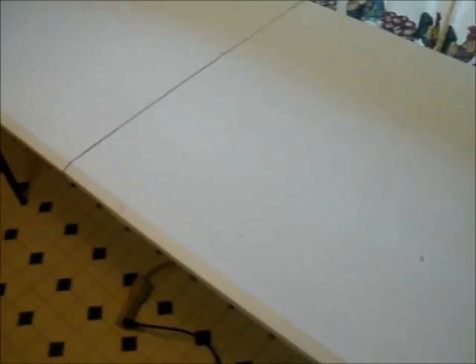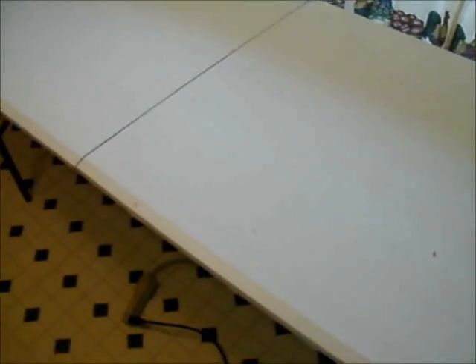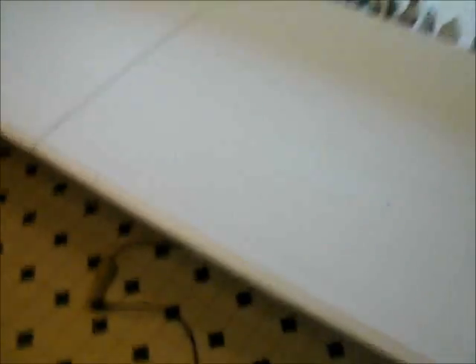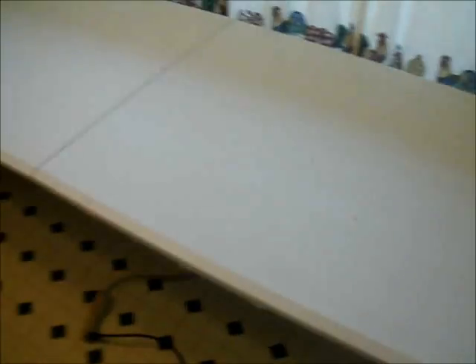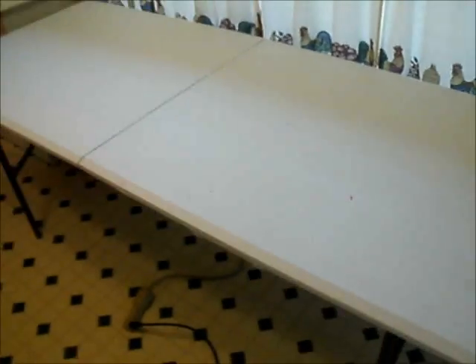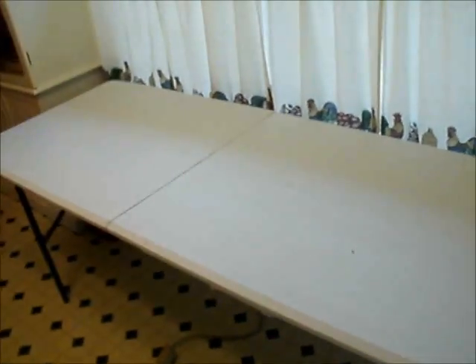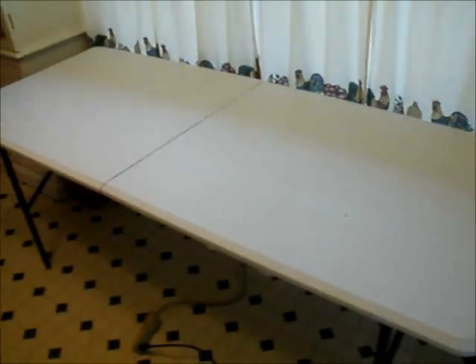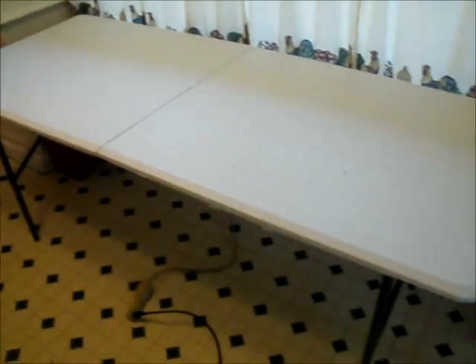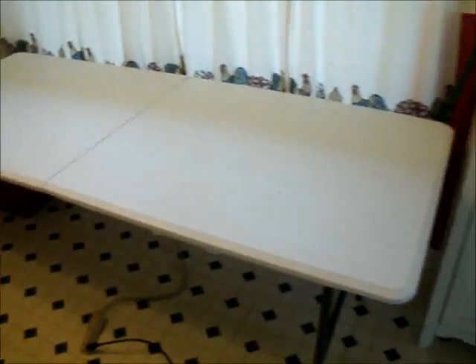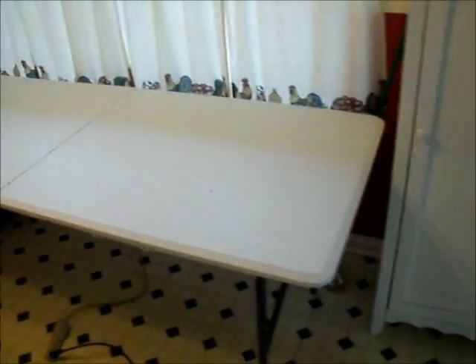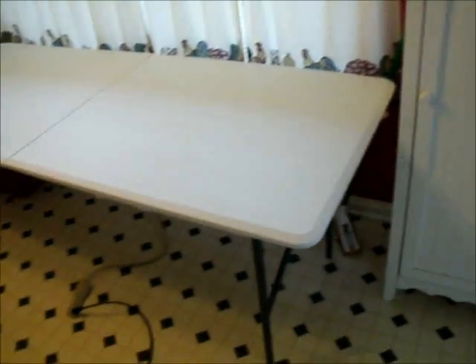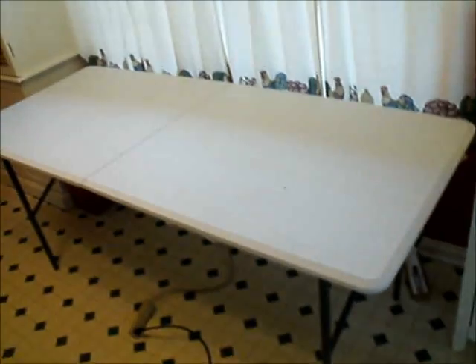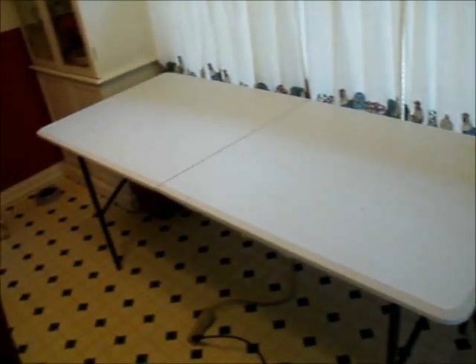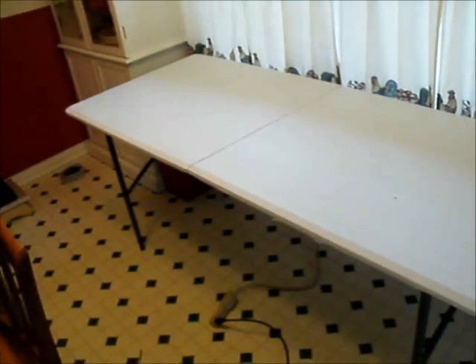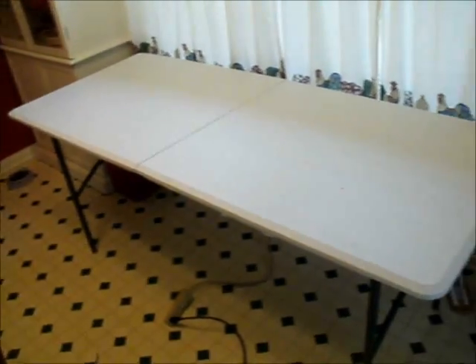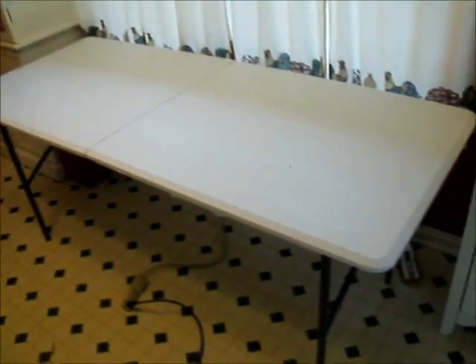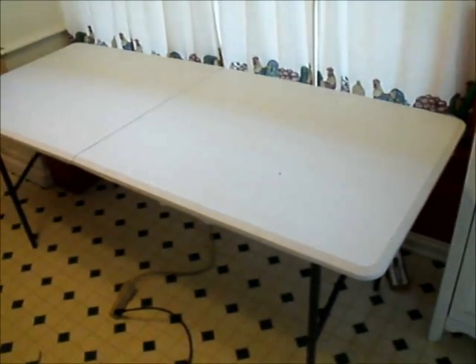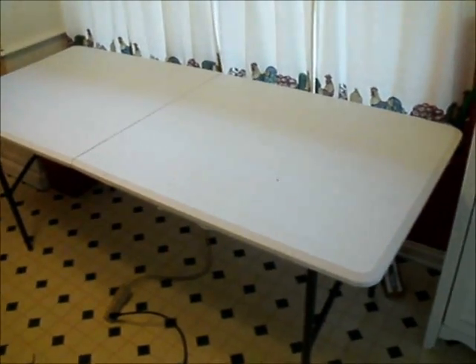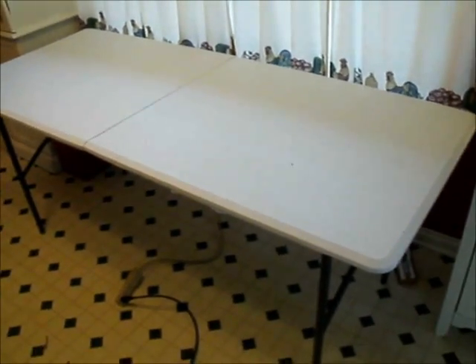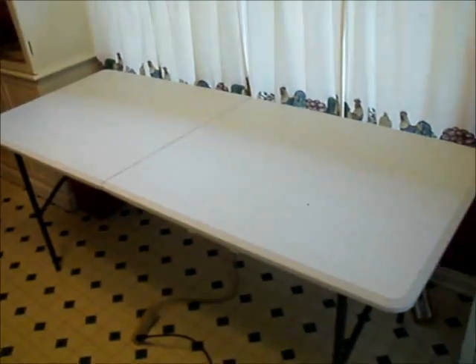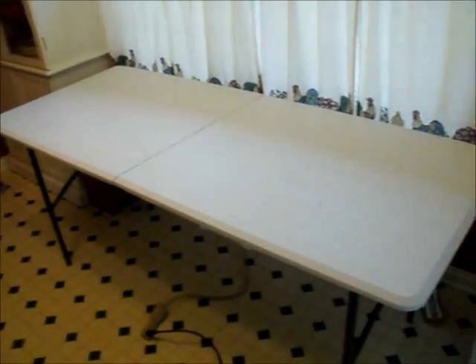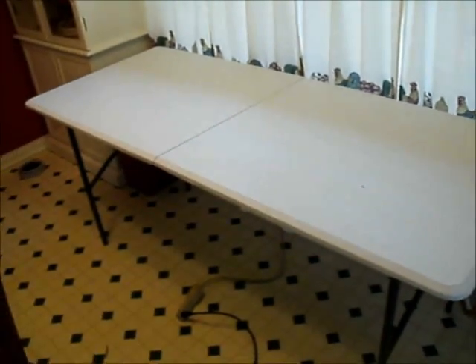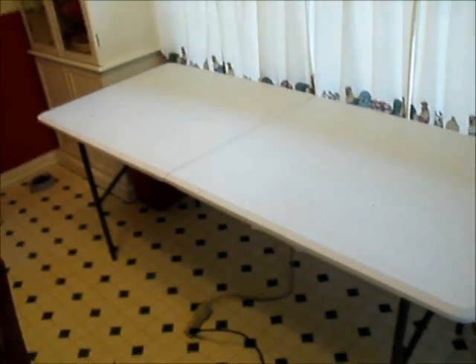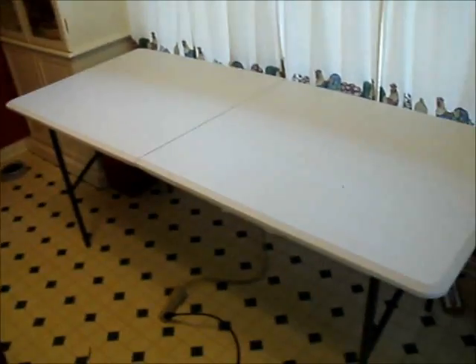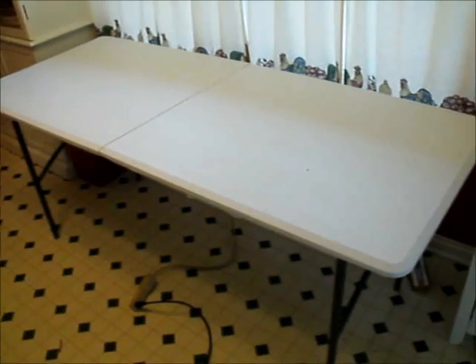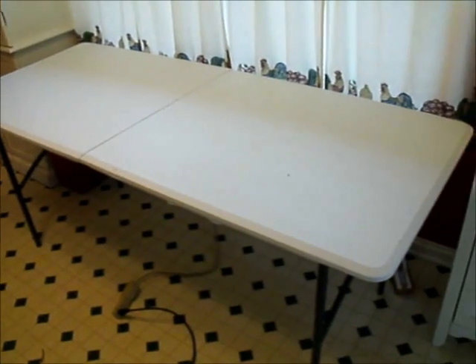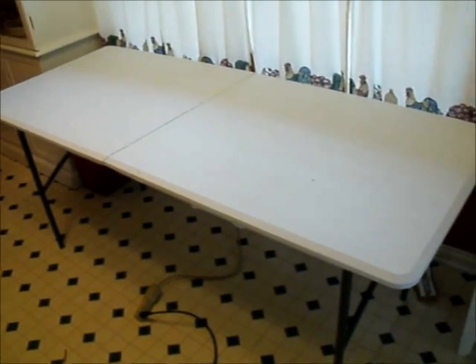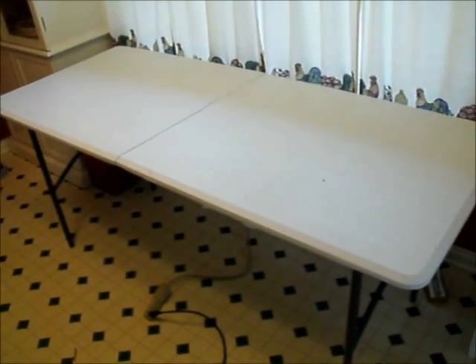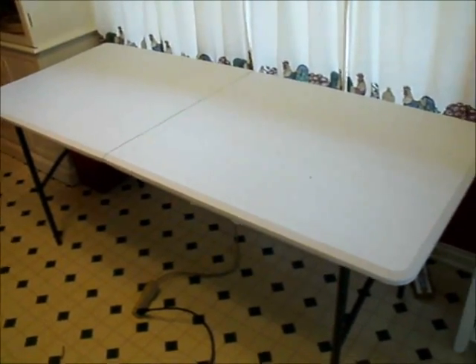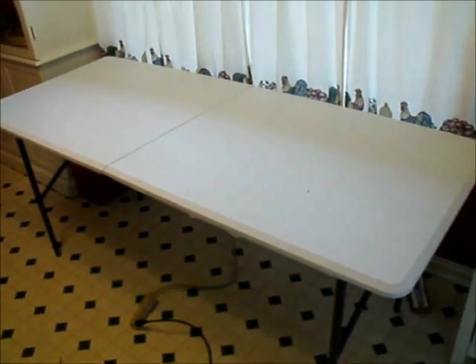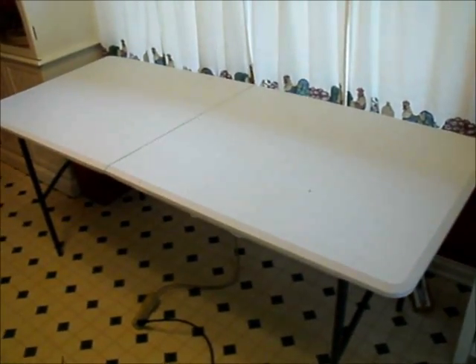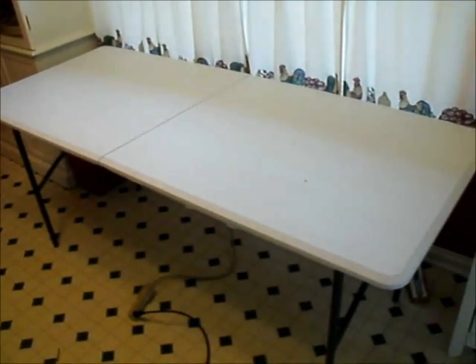We're going to be building a guinea pig maze for a science project. This is the table we're going to use to build the guinea pig maze on, and let the construction begin.